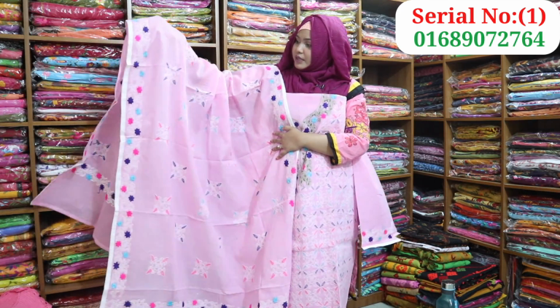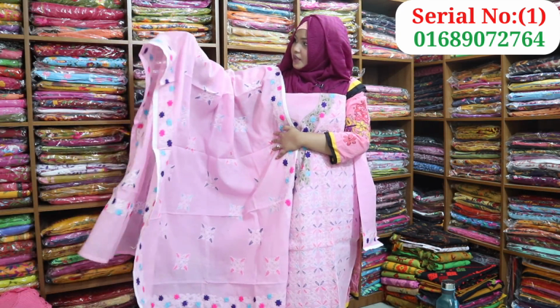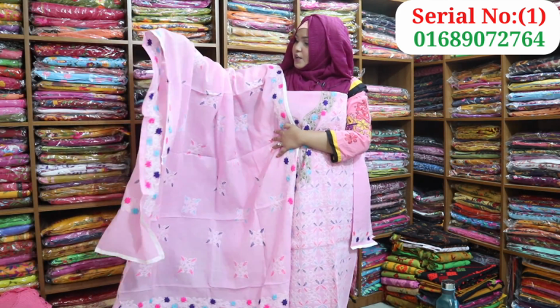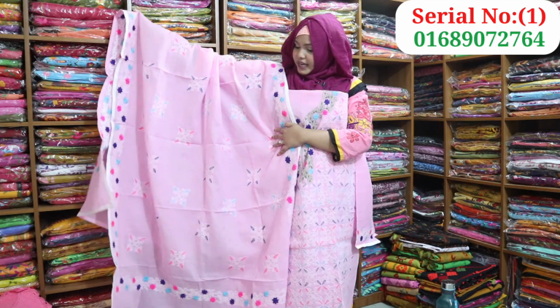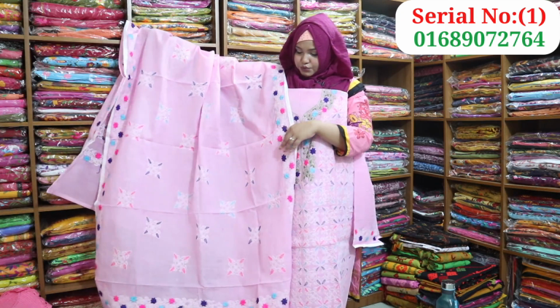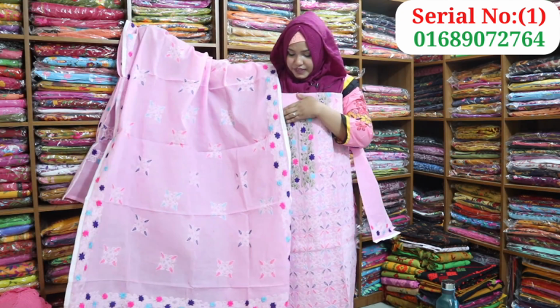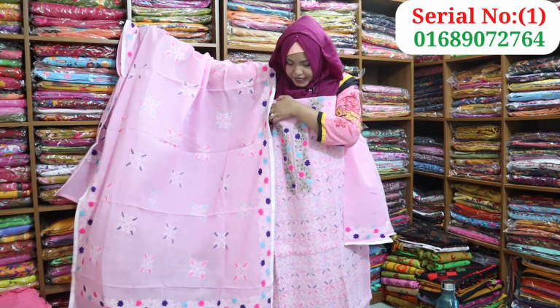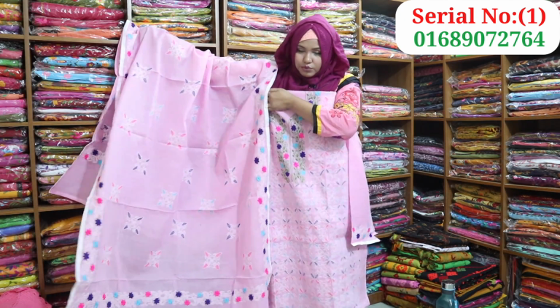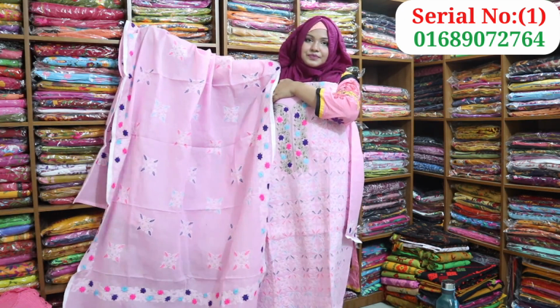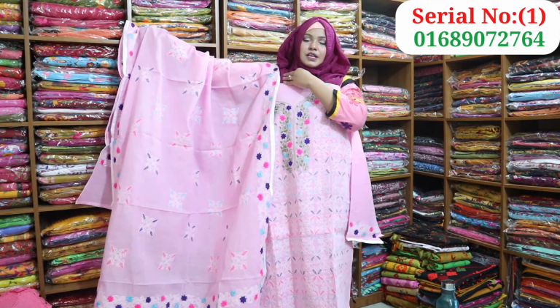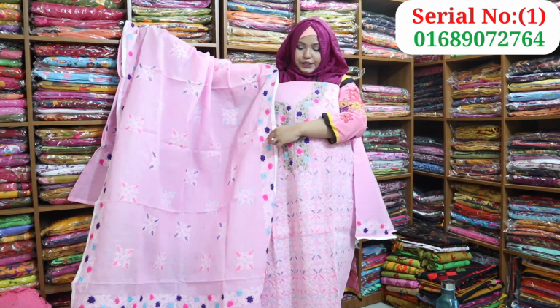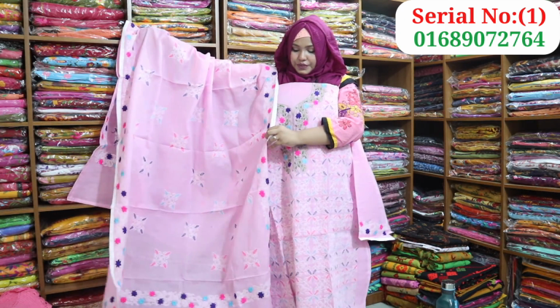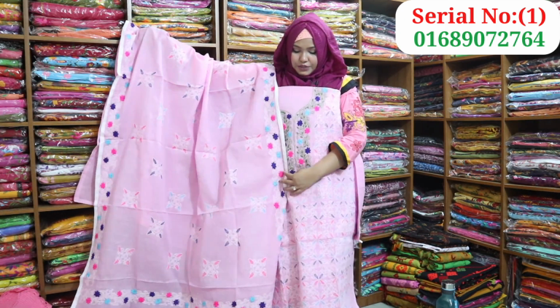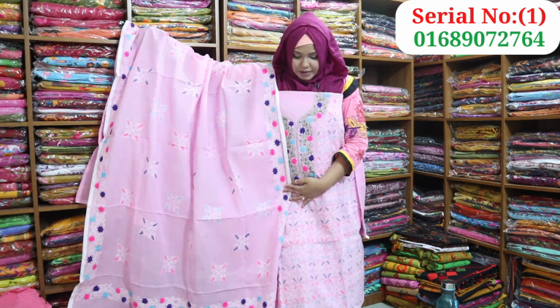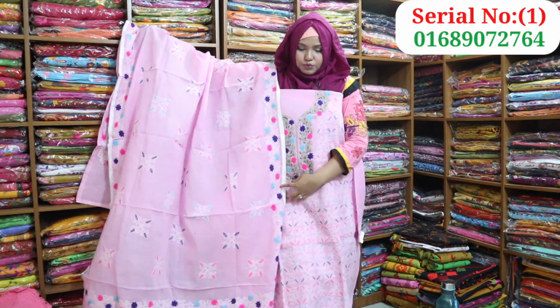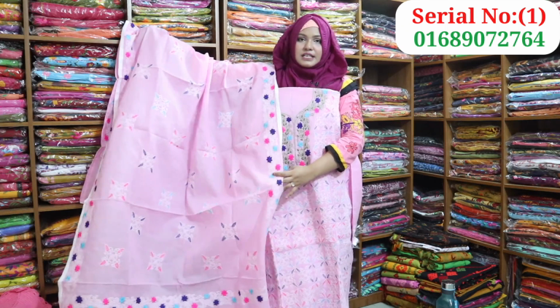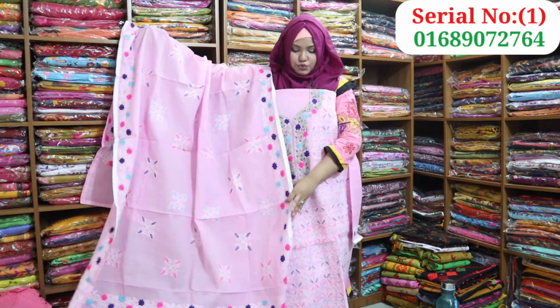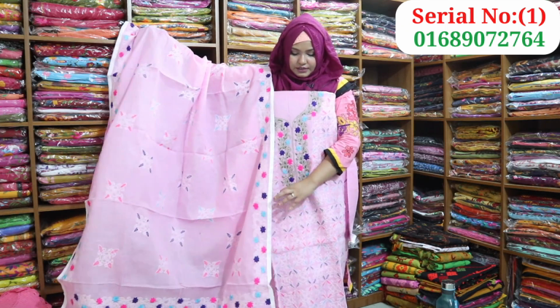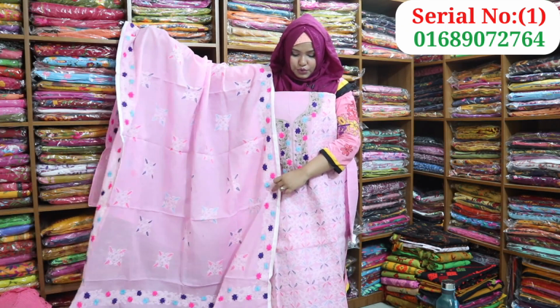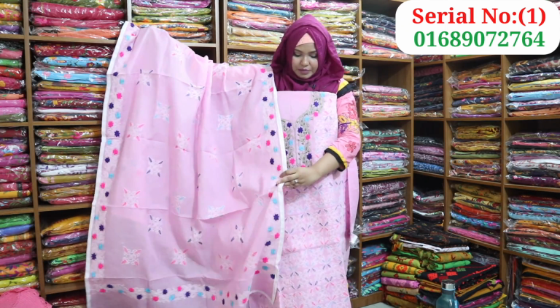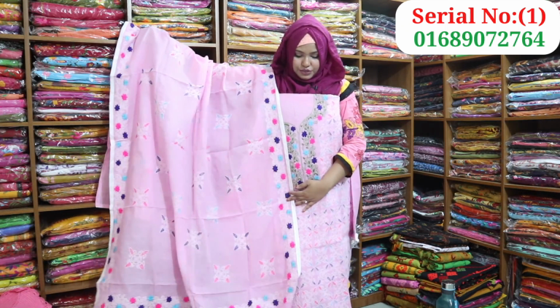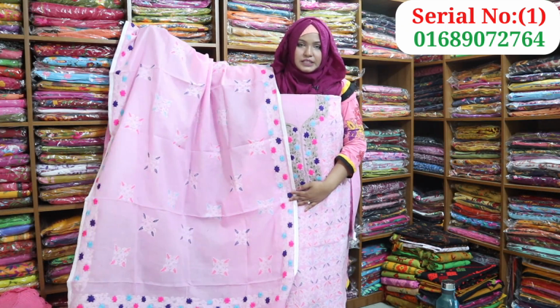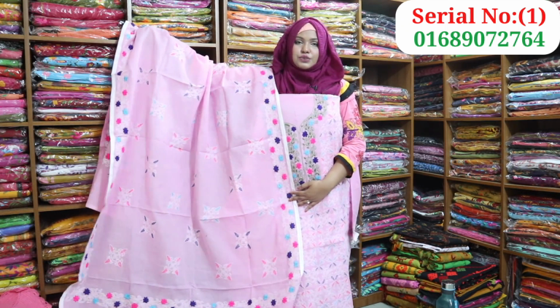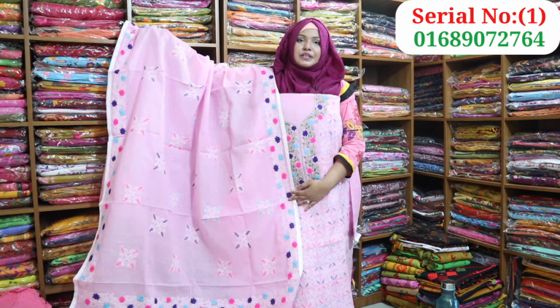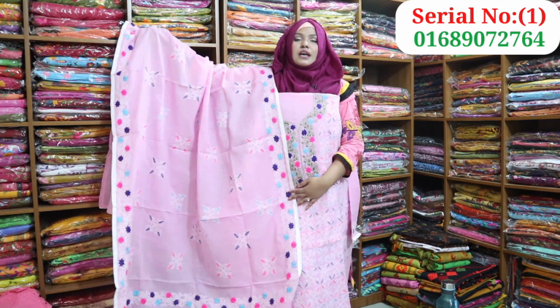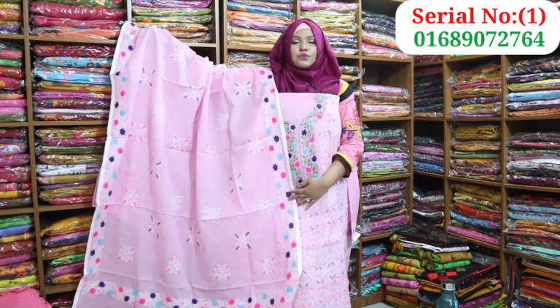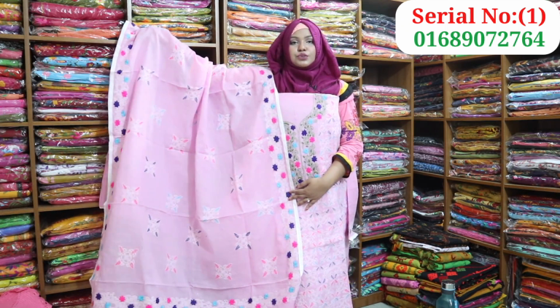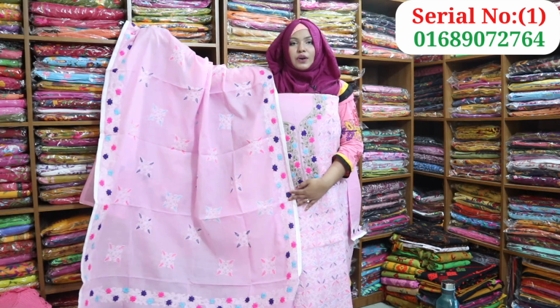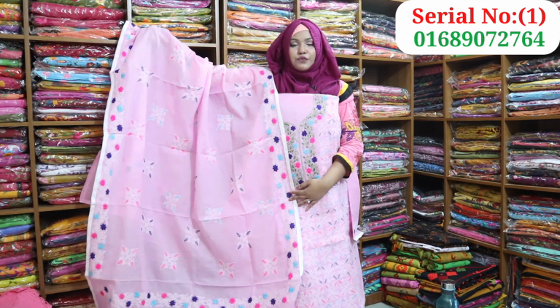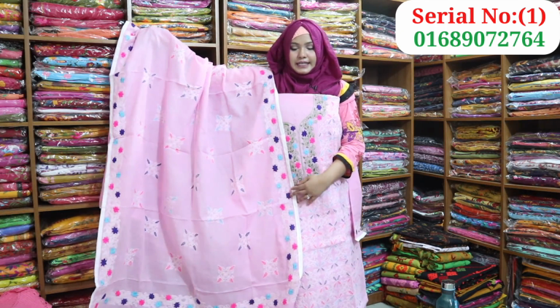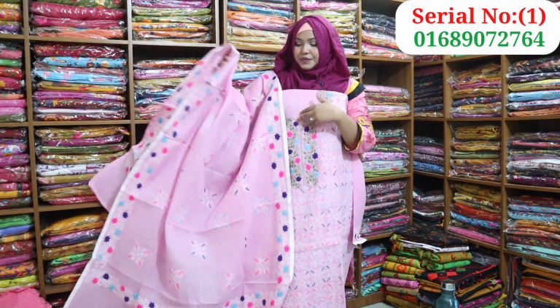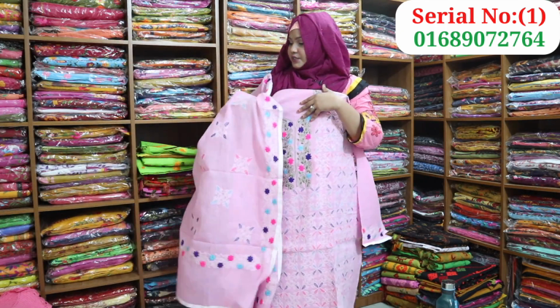So this is the price — the price is $200,000. Let's go to the next dress.